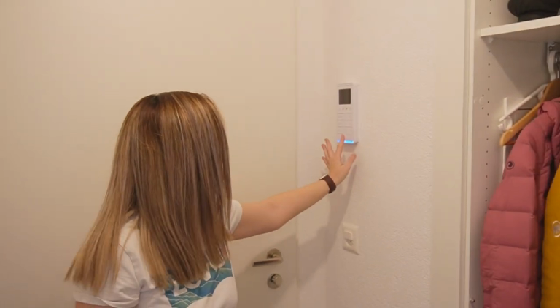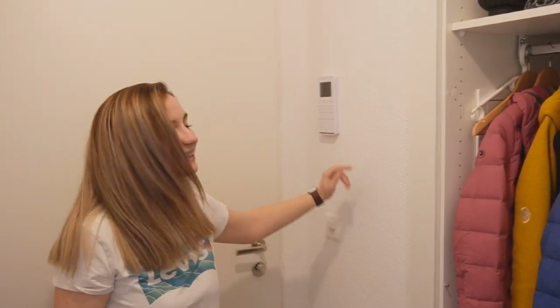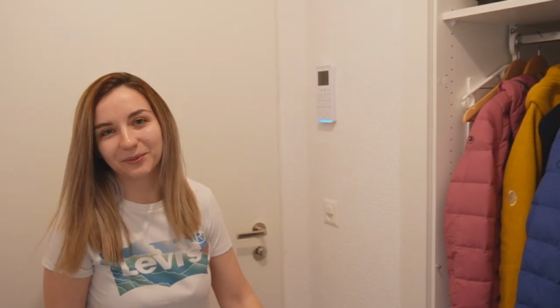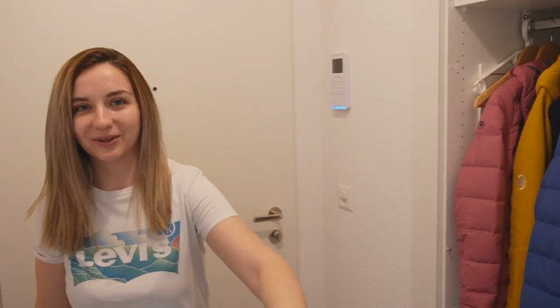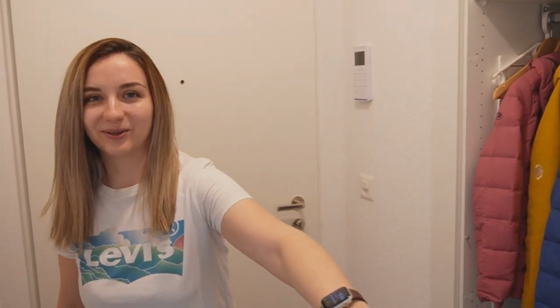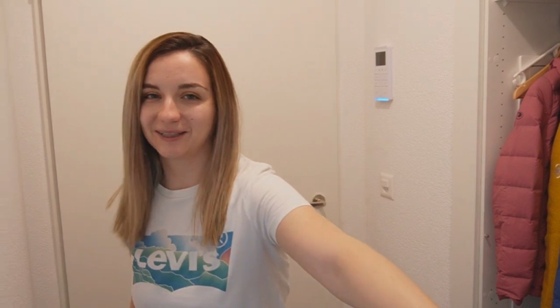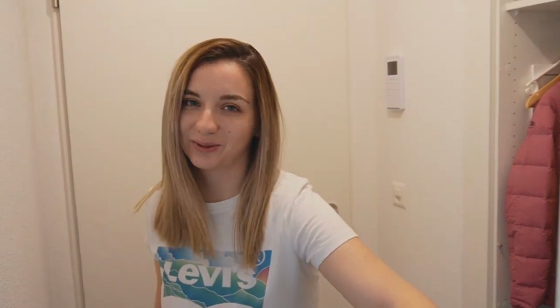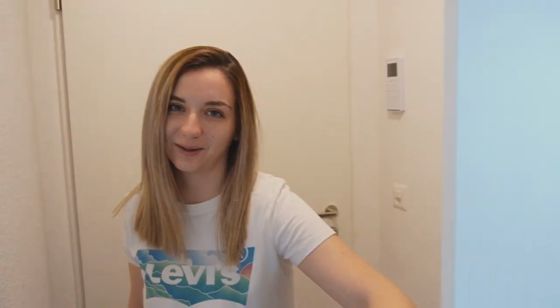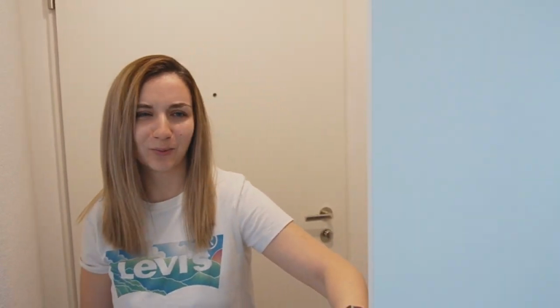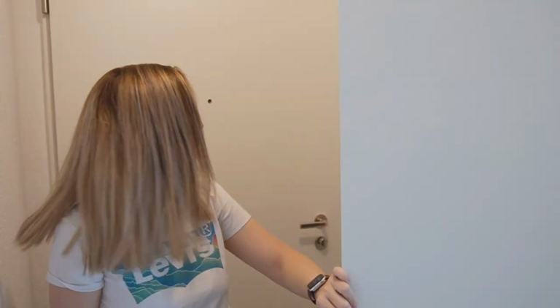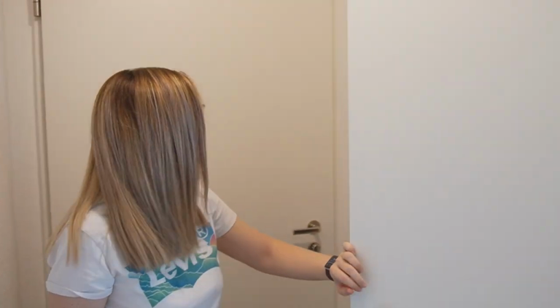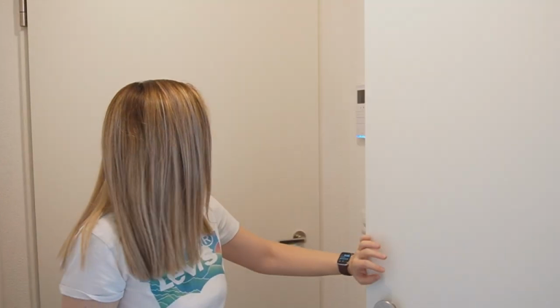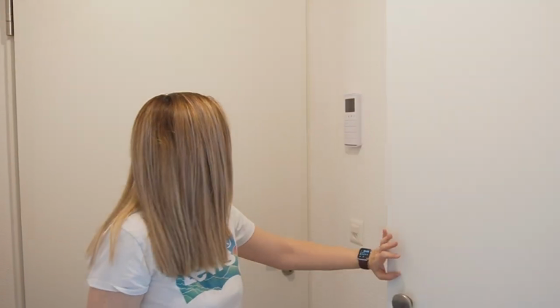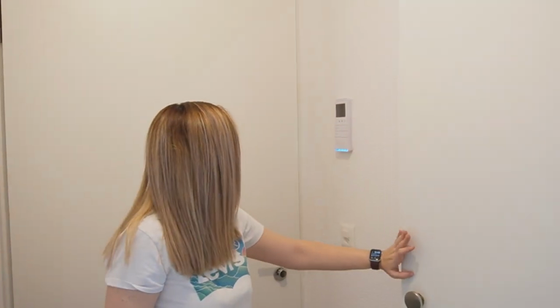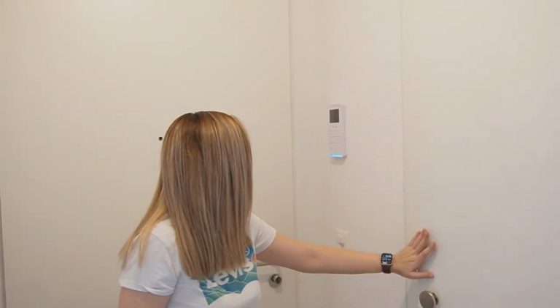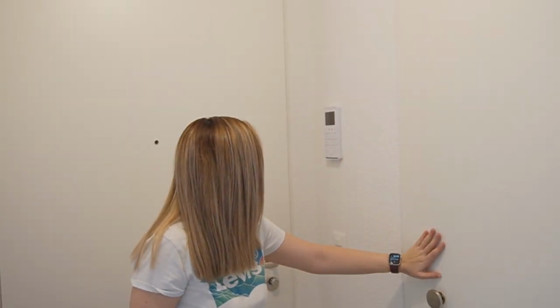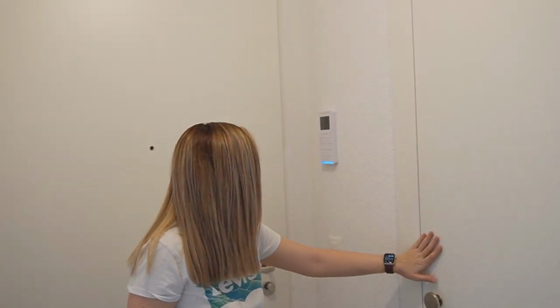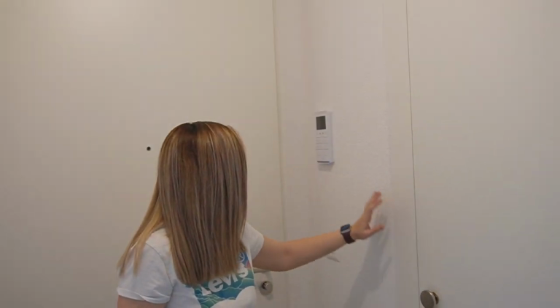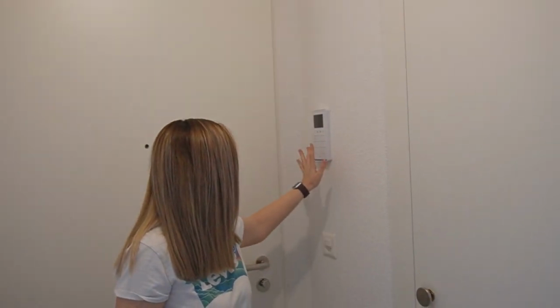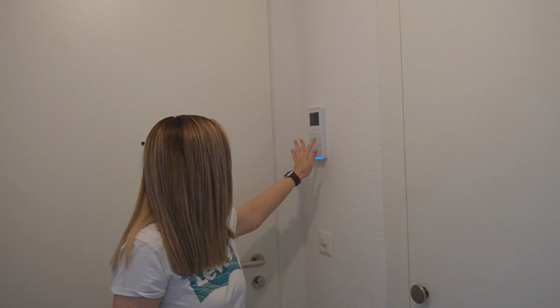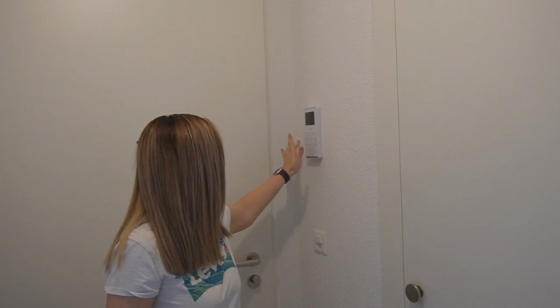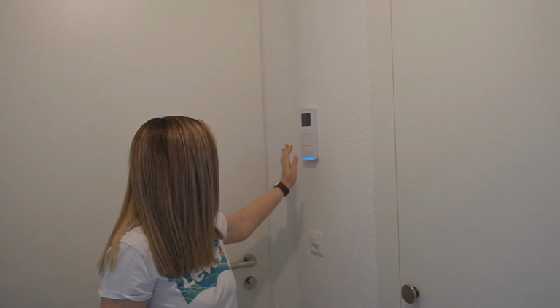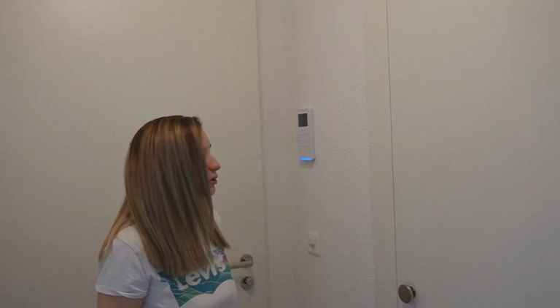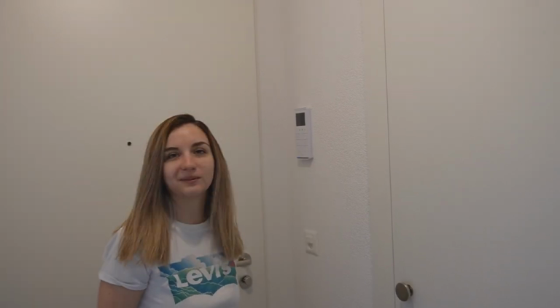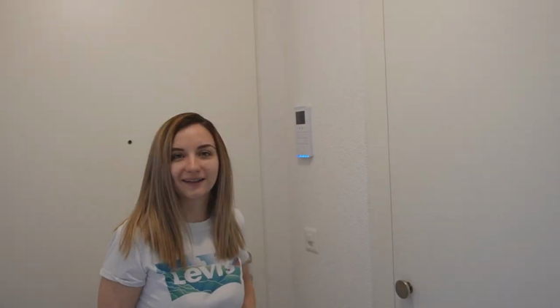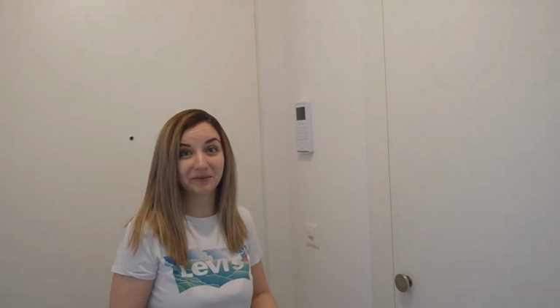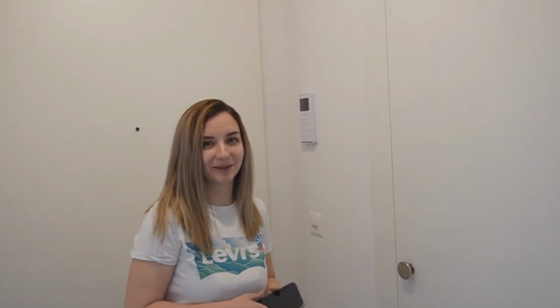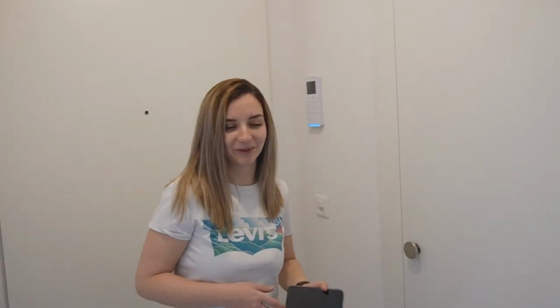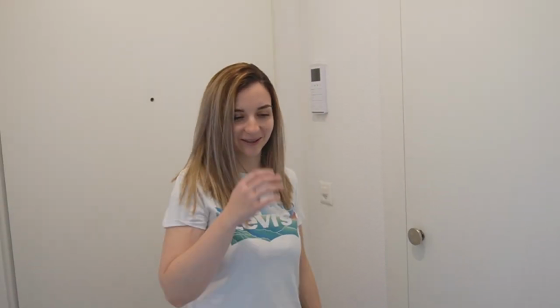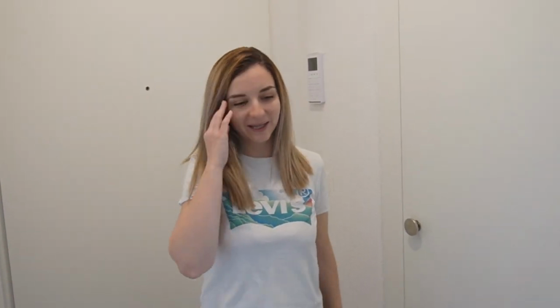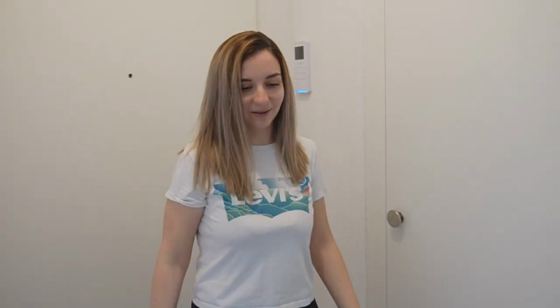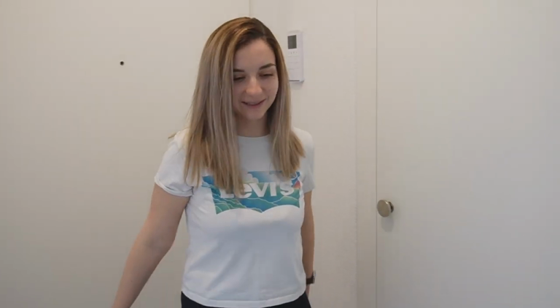There's also this fancy system that we don't know how to use yet. I think it's for the door downstairs to talk to people, open the door, and change the light luminosity. We'll figure it out and let you guys know.